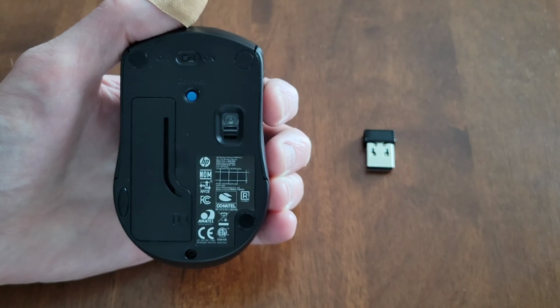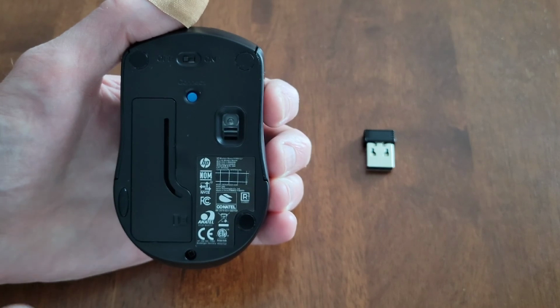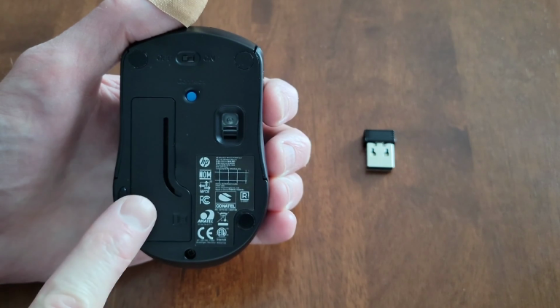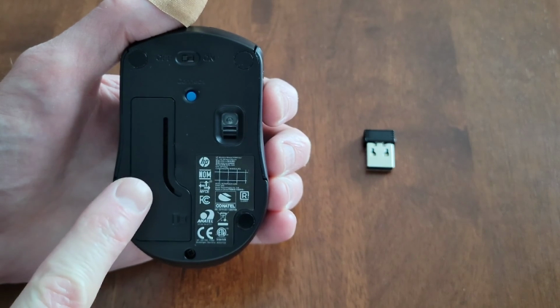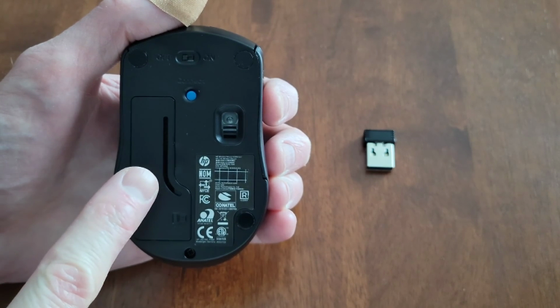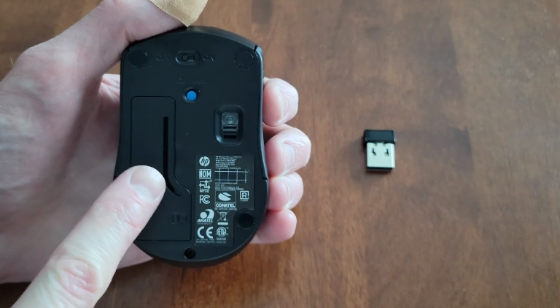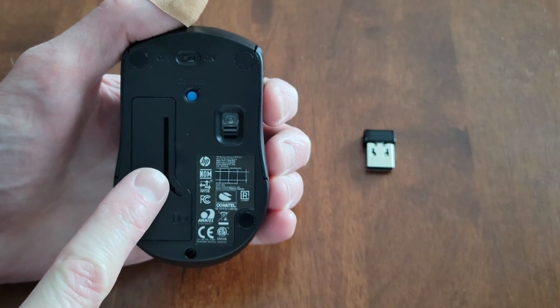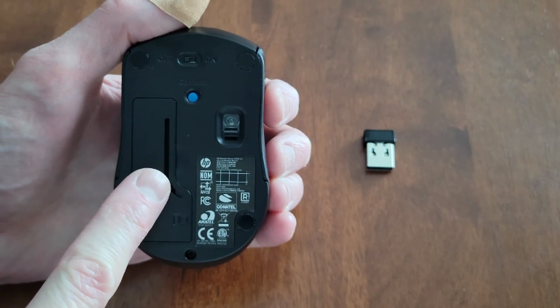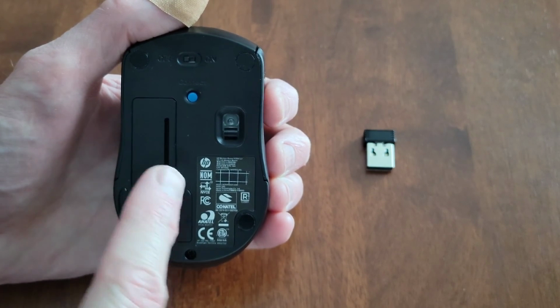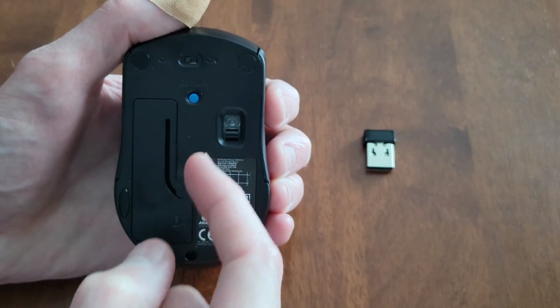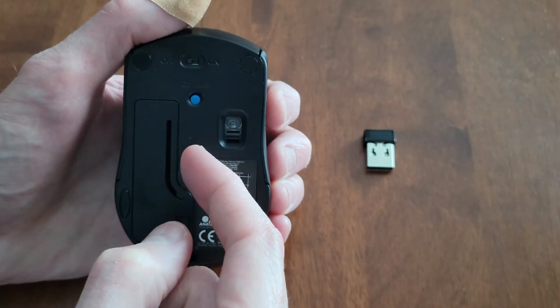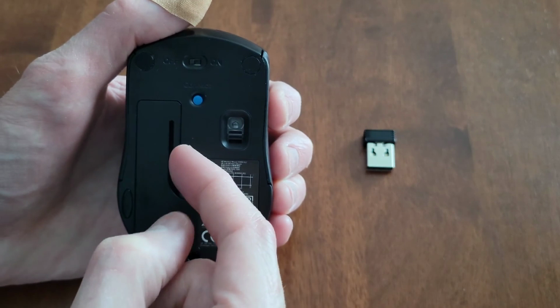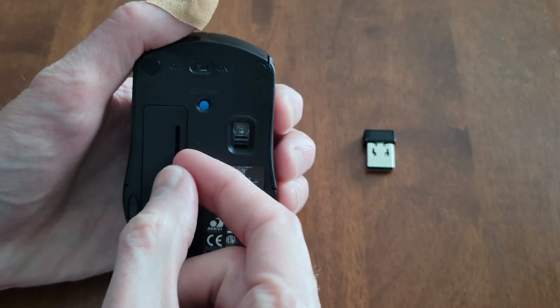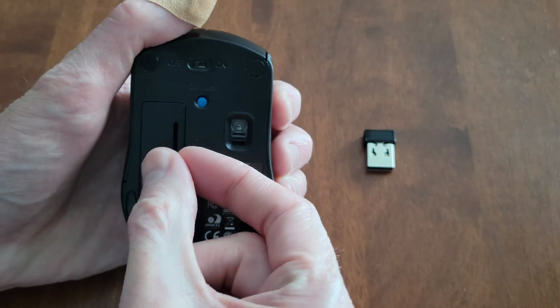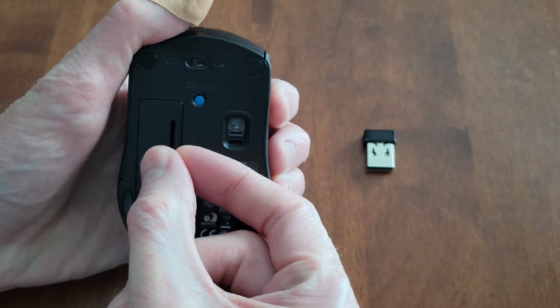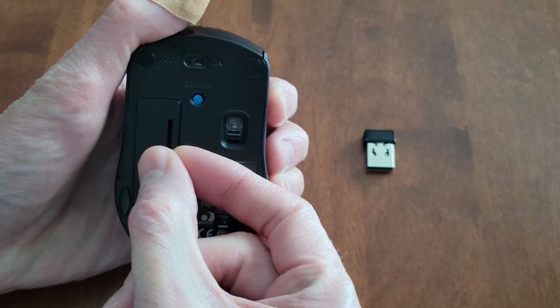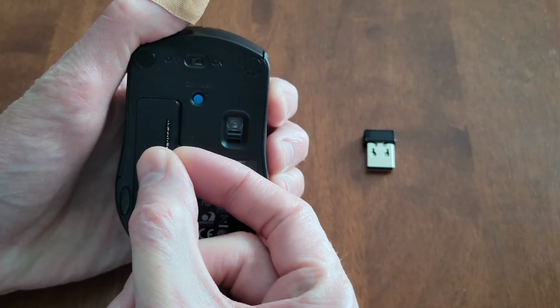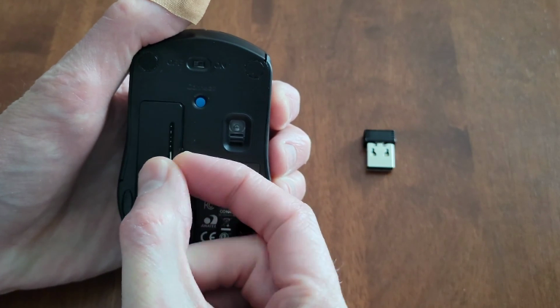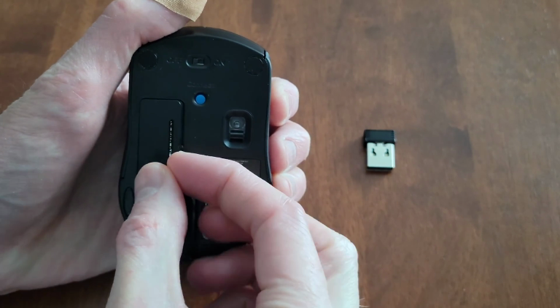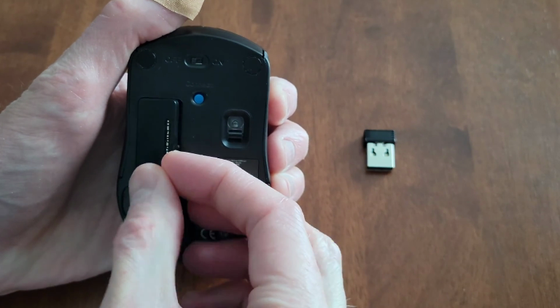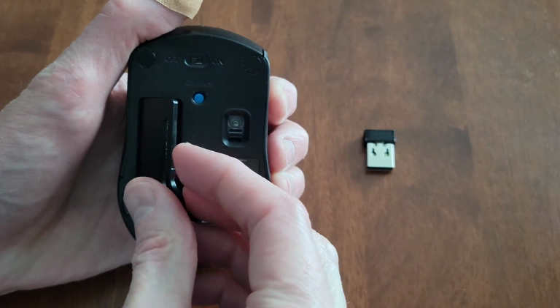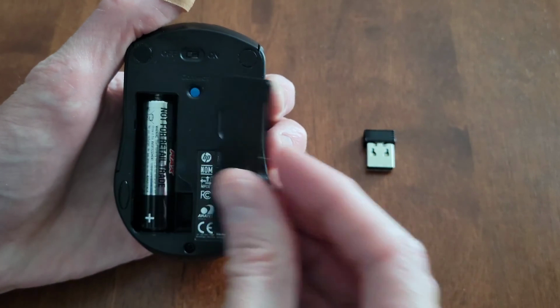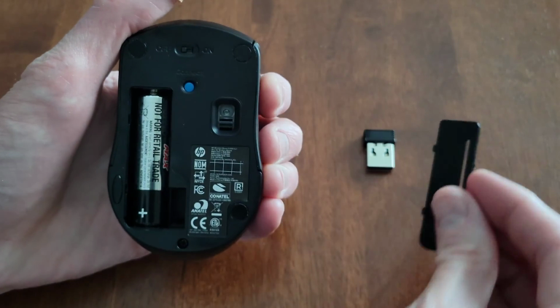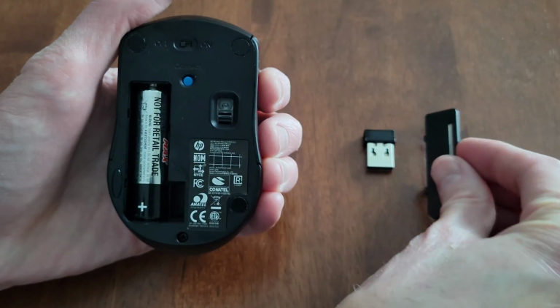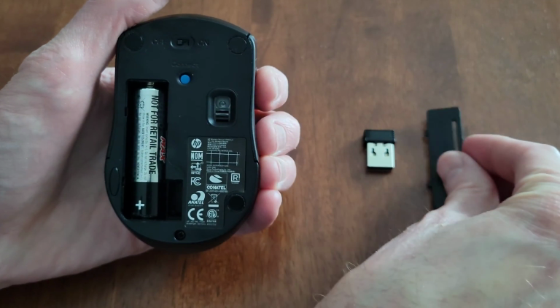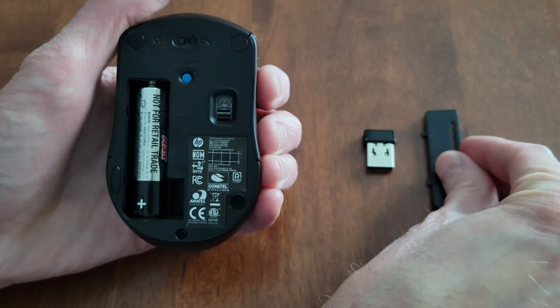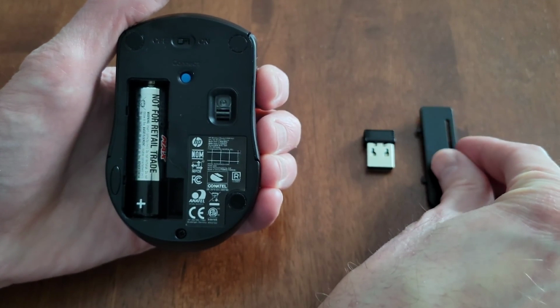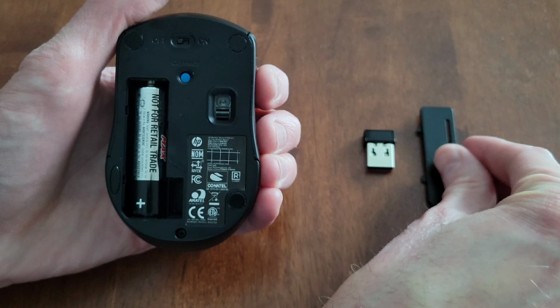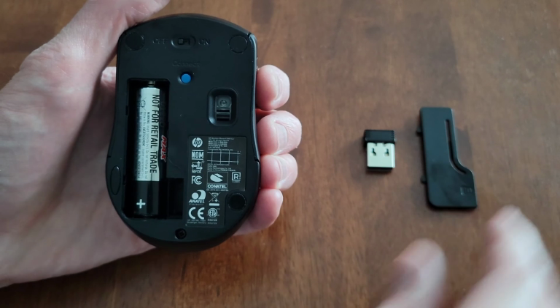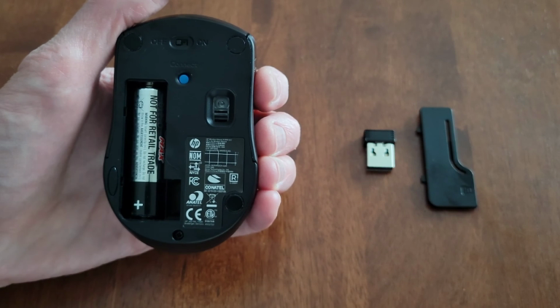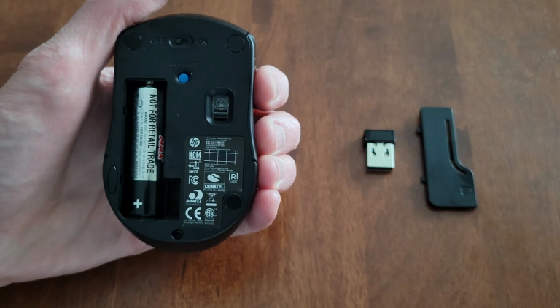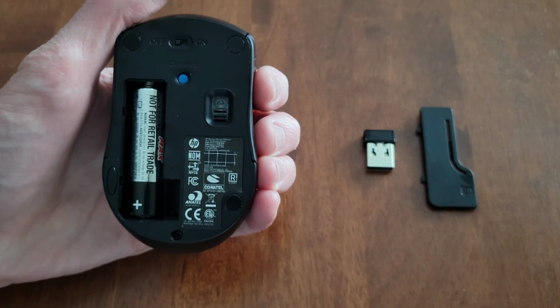This is the battery cover. I'm going to get a hold of the side of the battery cover and gently lift it up, and we'll just set the battery cover to the side for now.